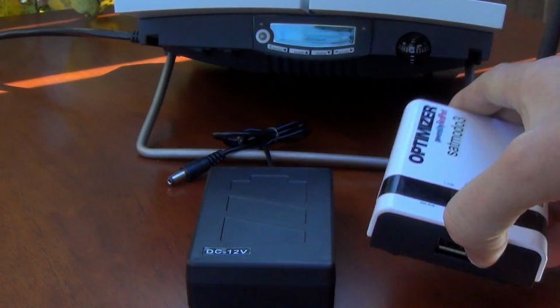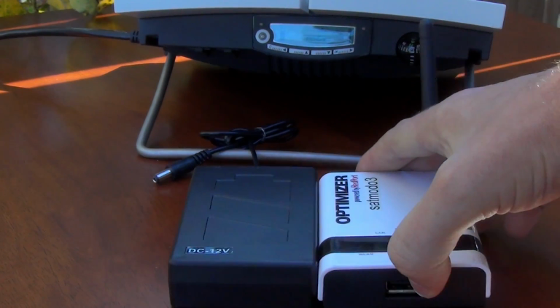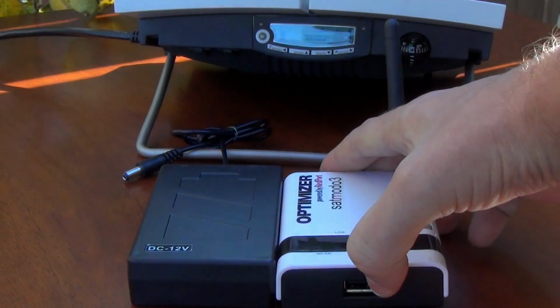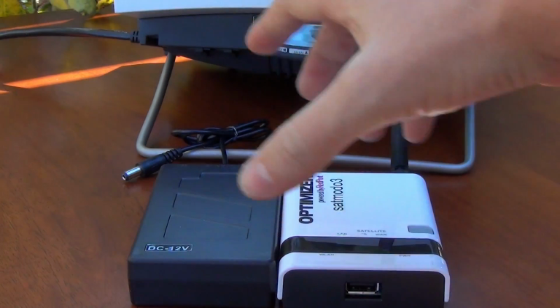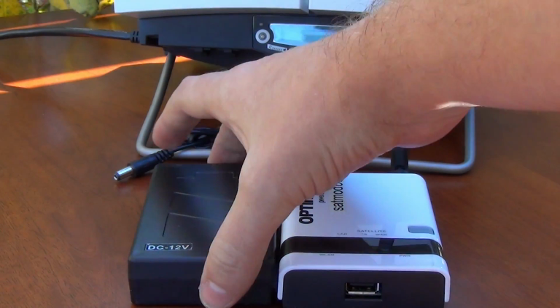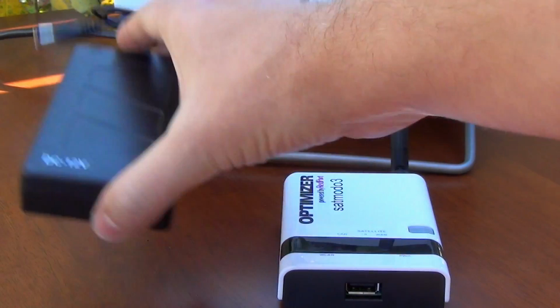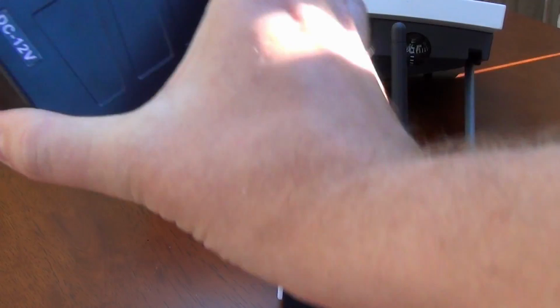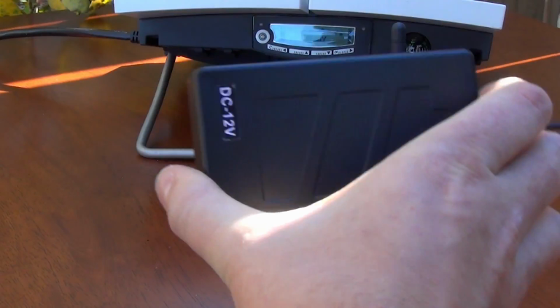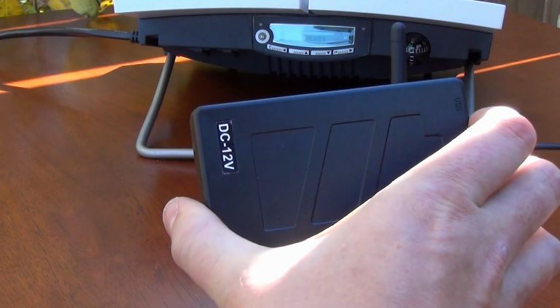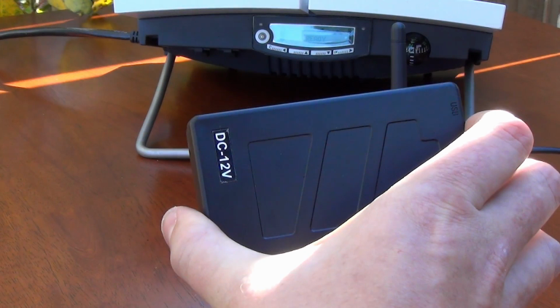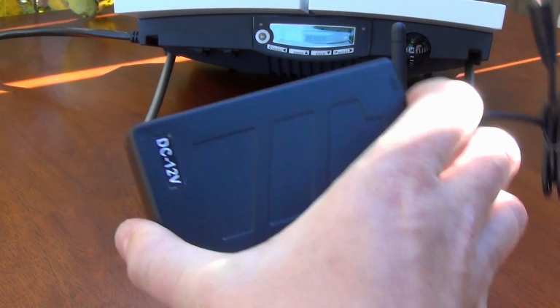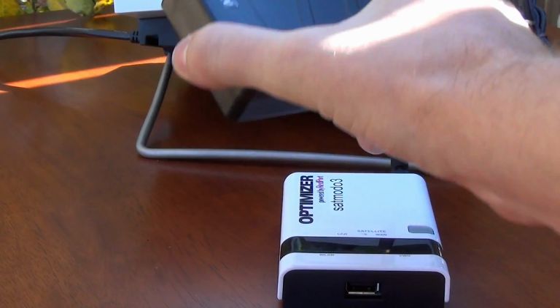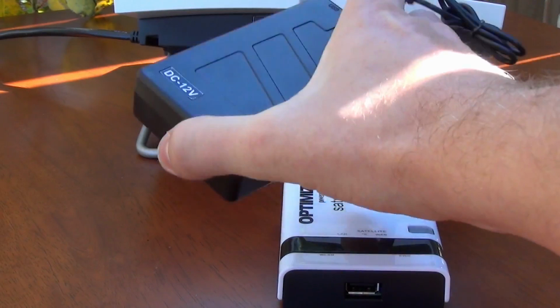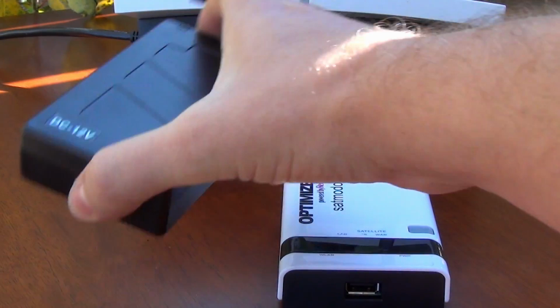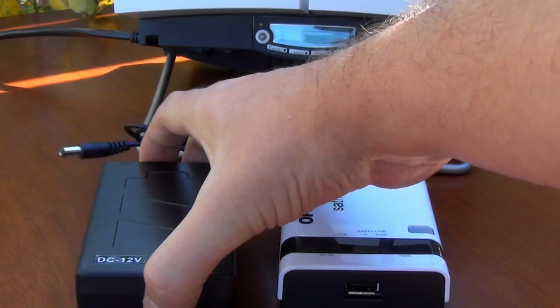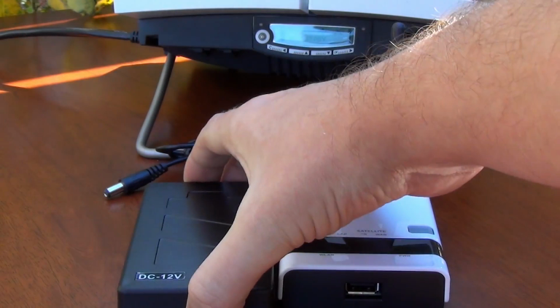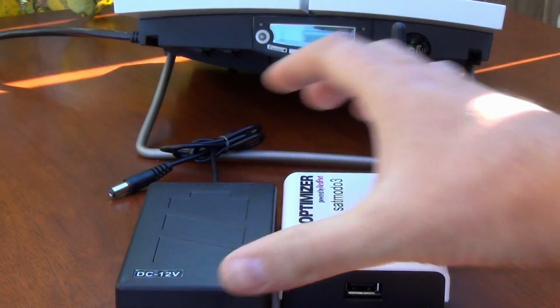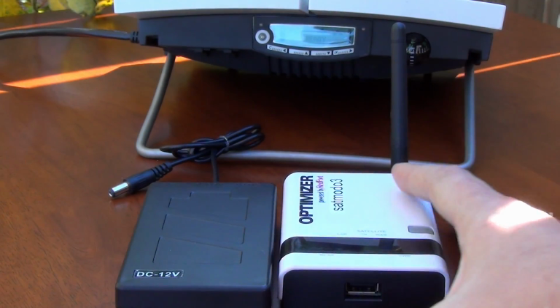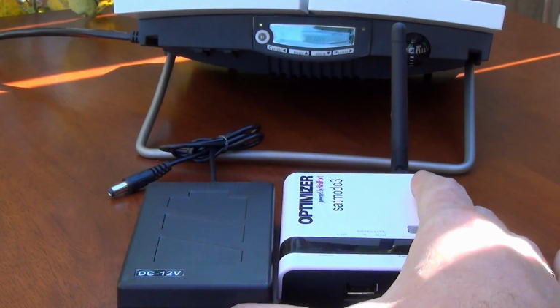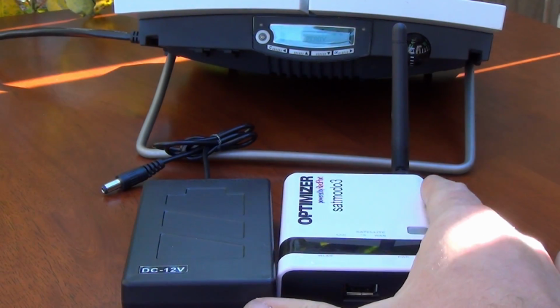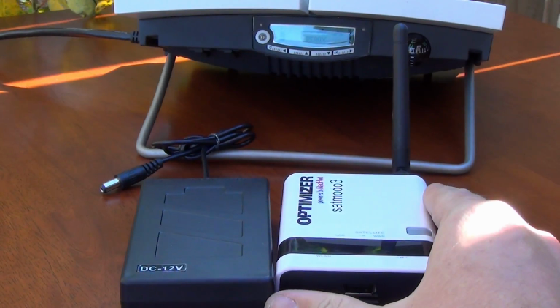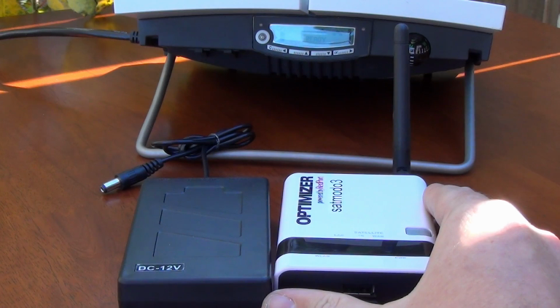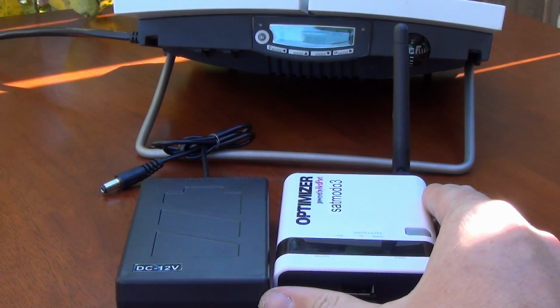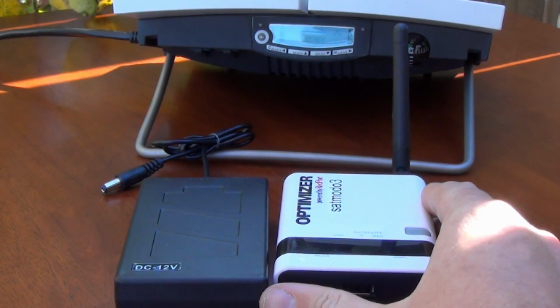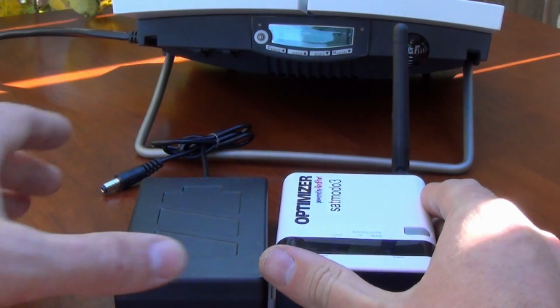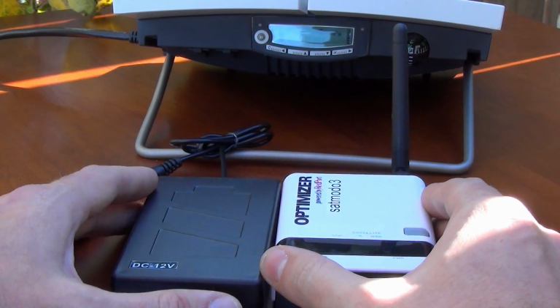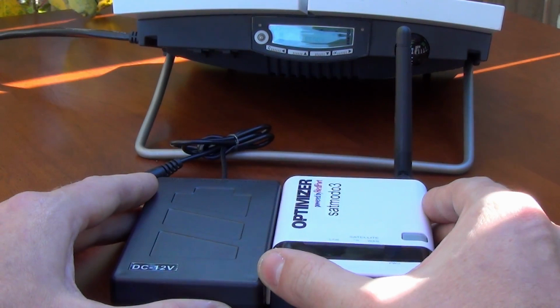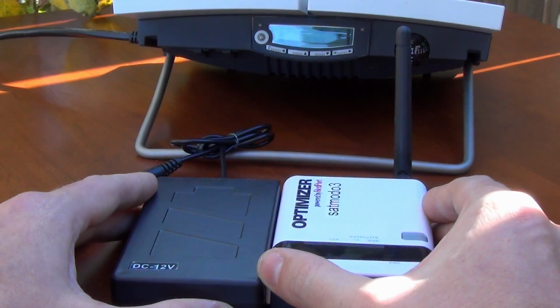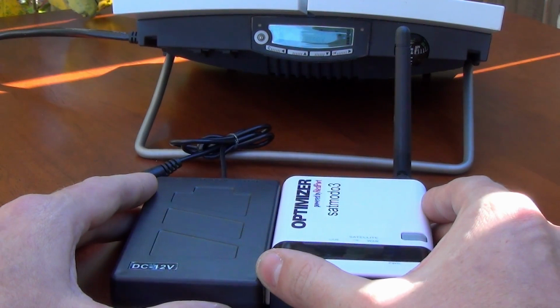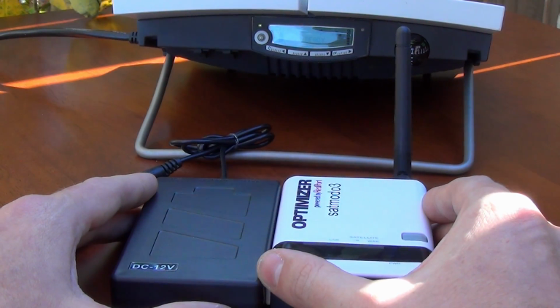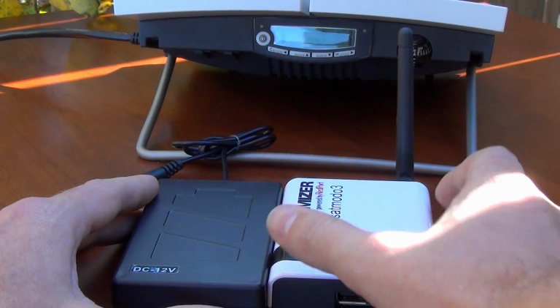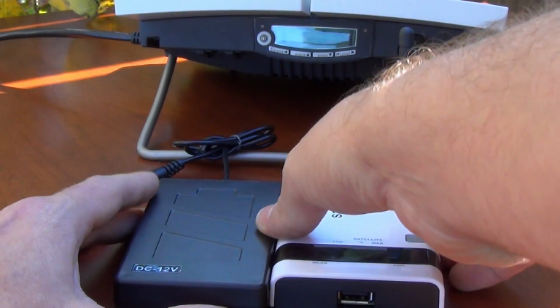The second item that we send out is a simple battery pack. This will power the optimizer if you're in an area where you can't use the wall charger, and it will give you hours and hours of play time.